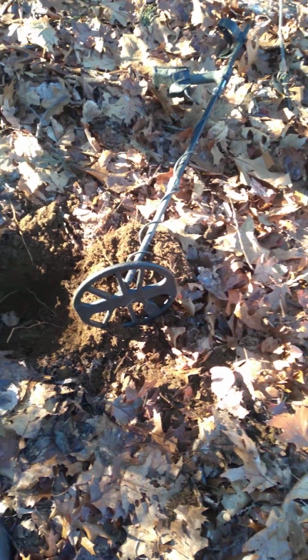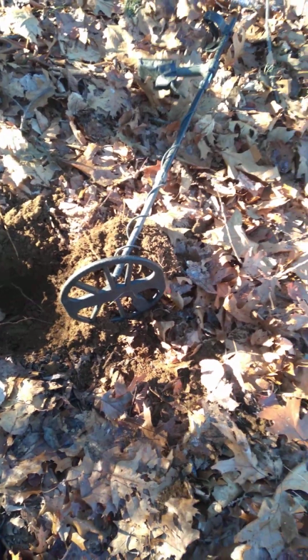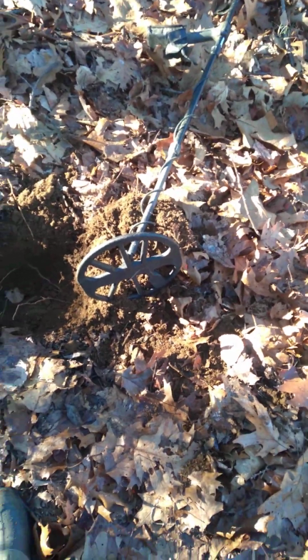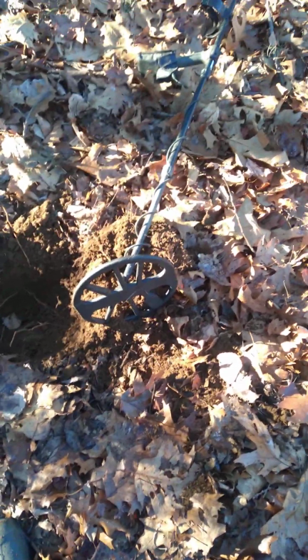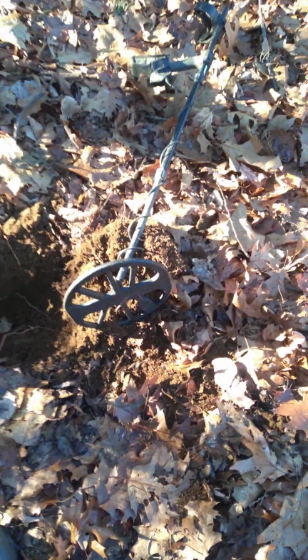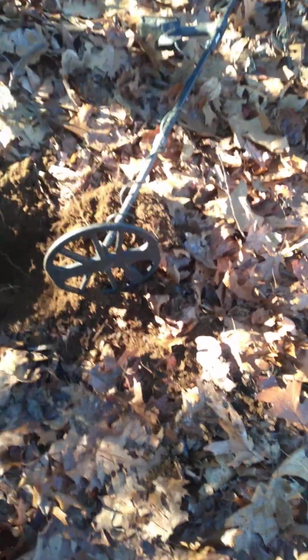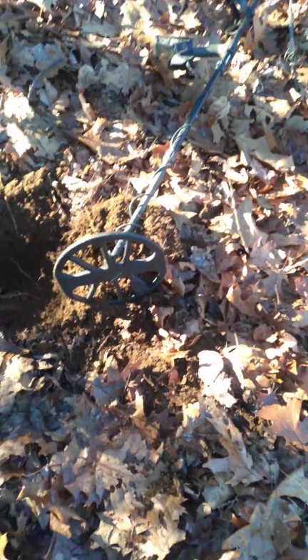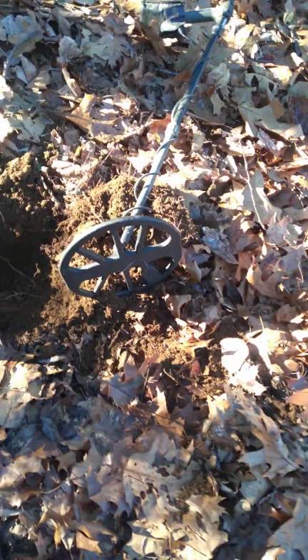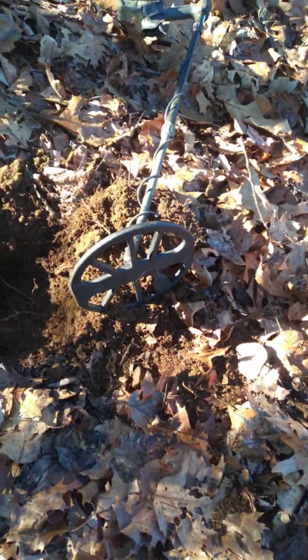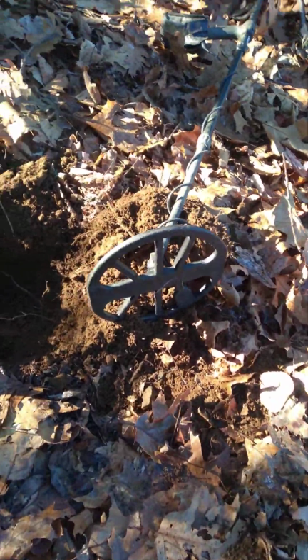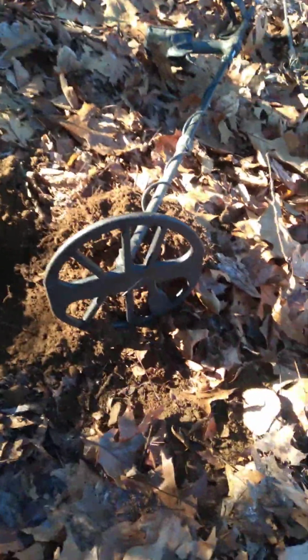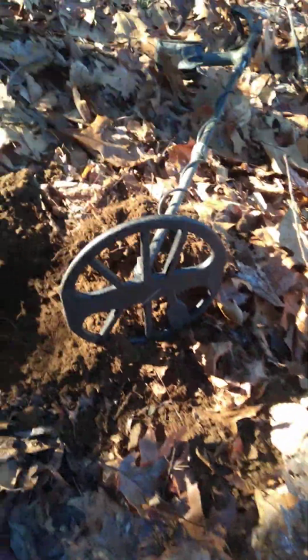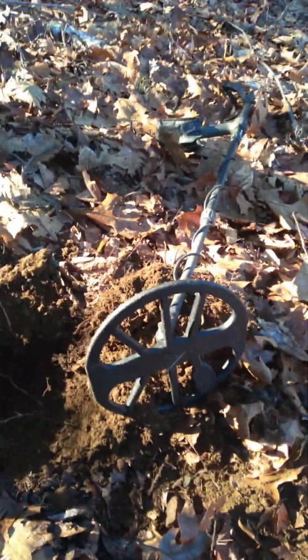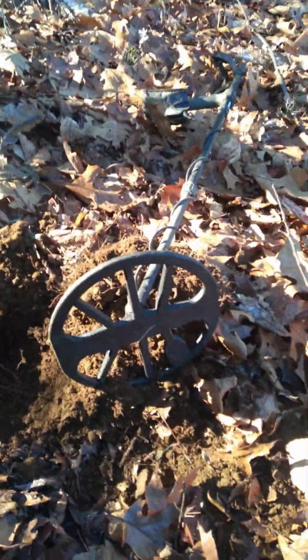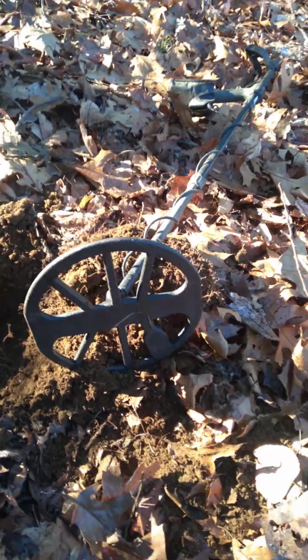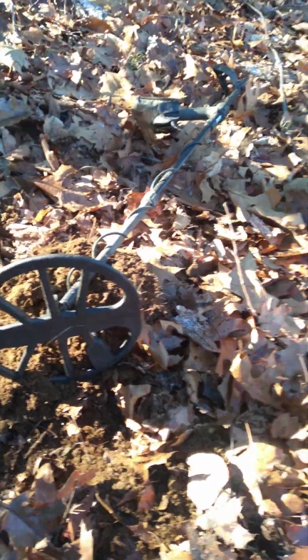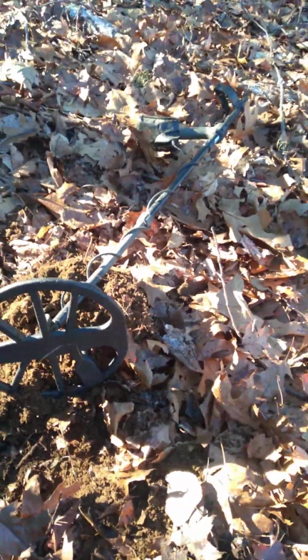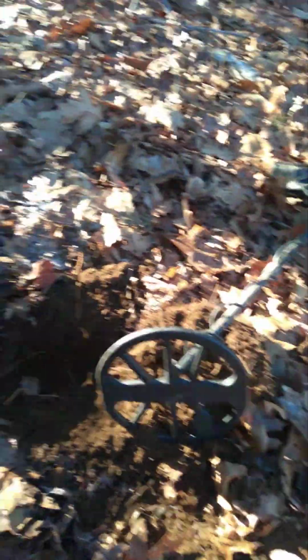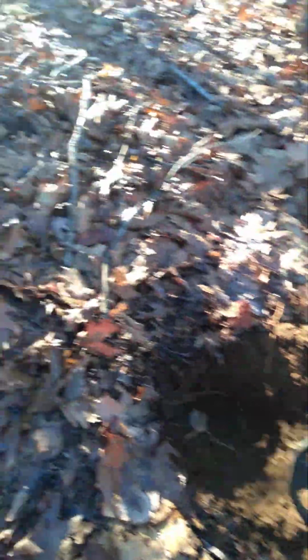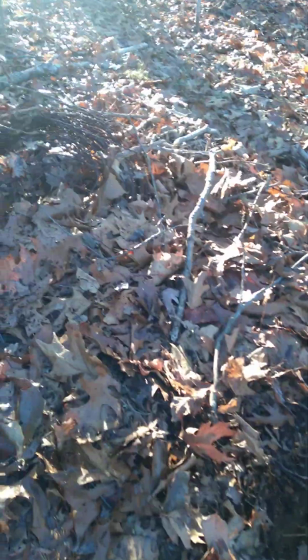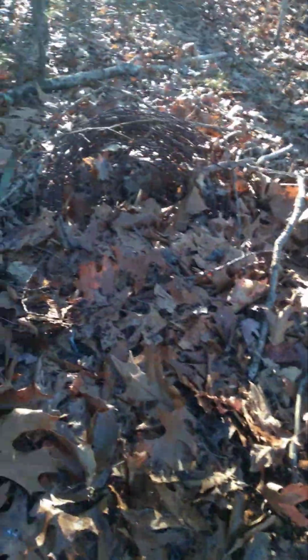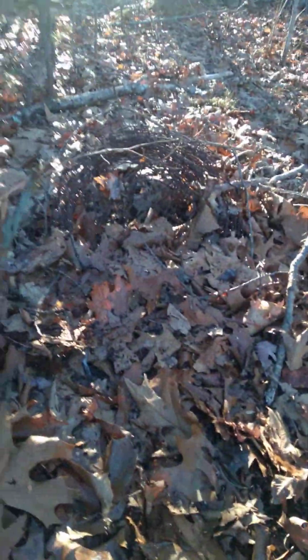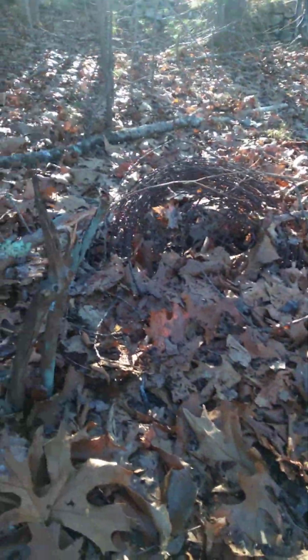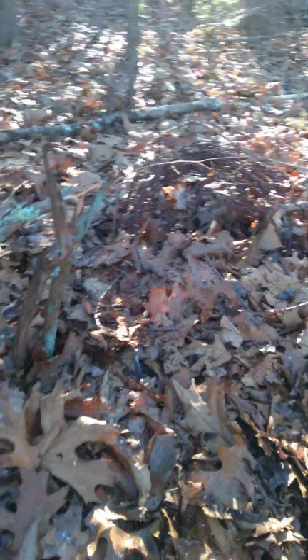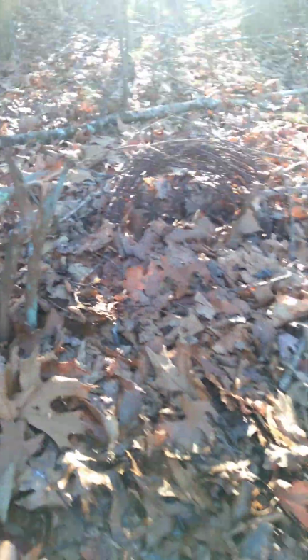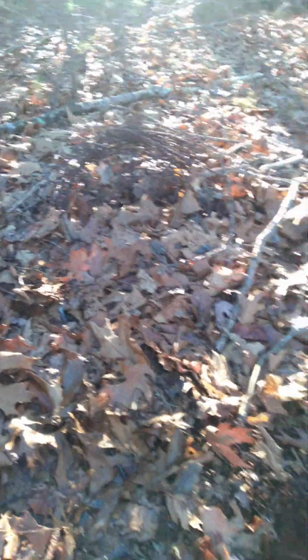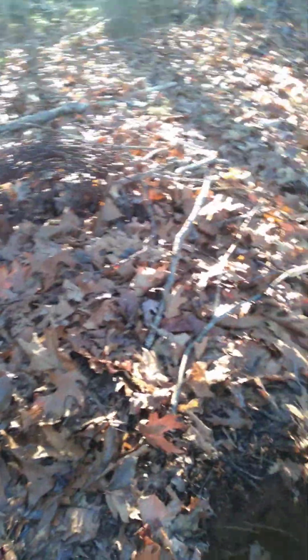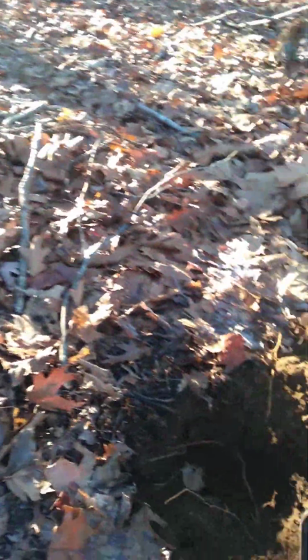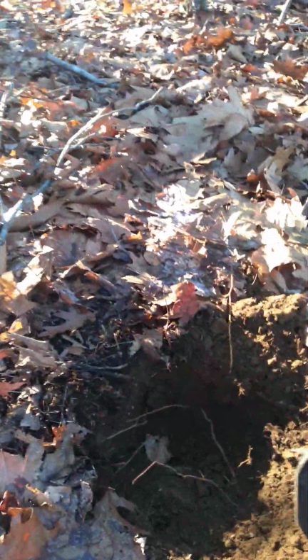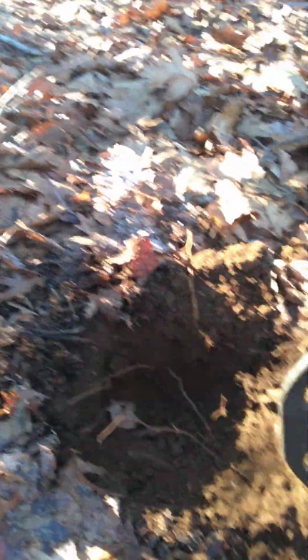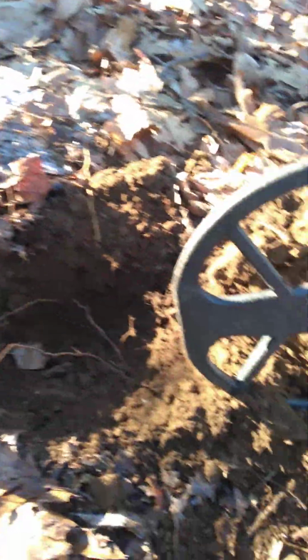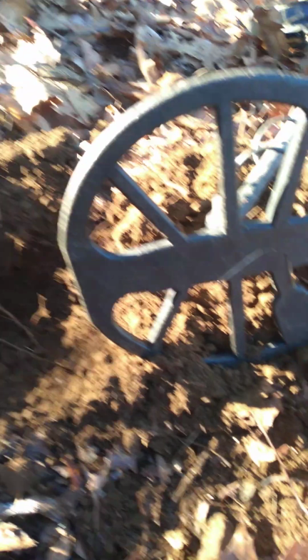Good afternoon, everybody. Welcome back to Durgaard Metal Detecting. We just got a nice little find here, right next to the road and right next to a pile of barbed wire. Let's check this out.